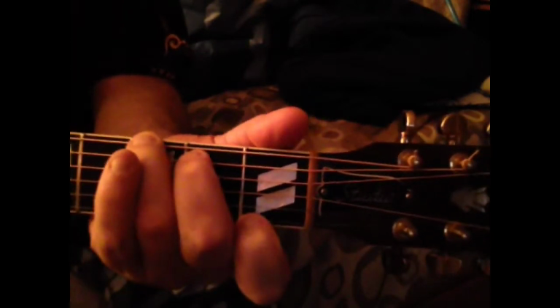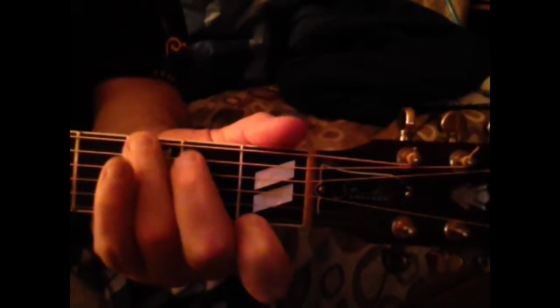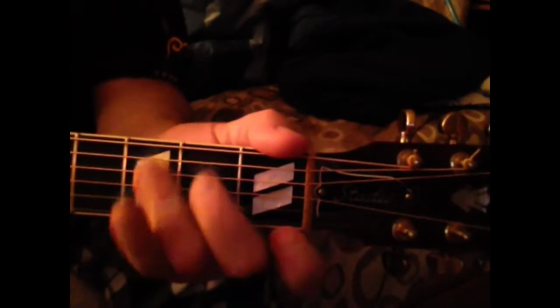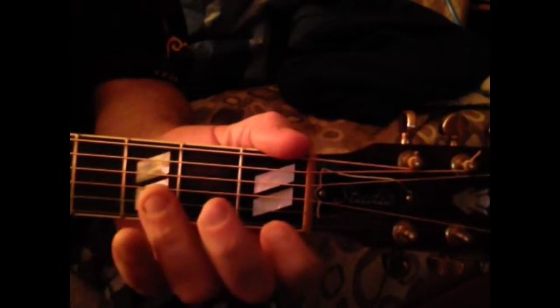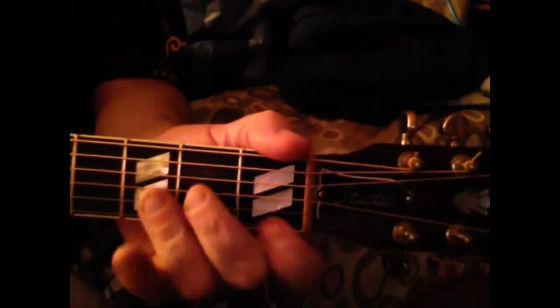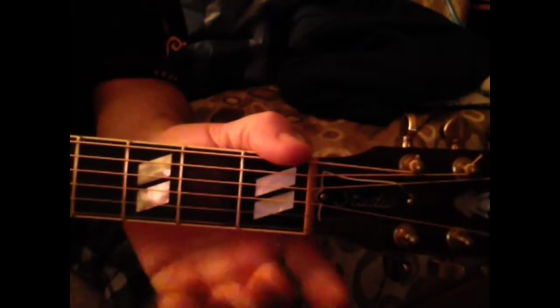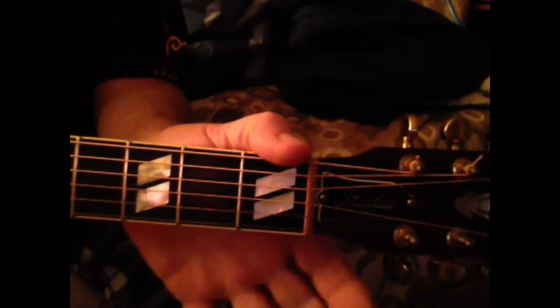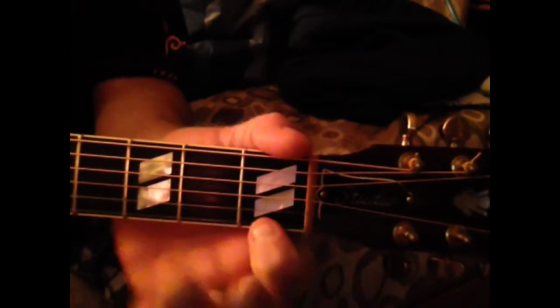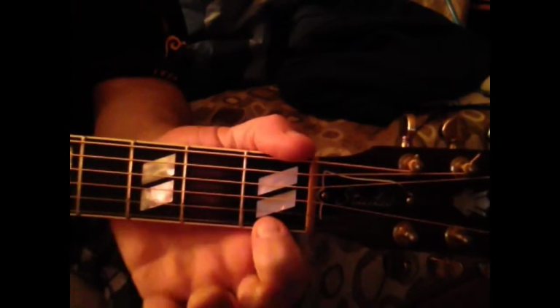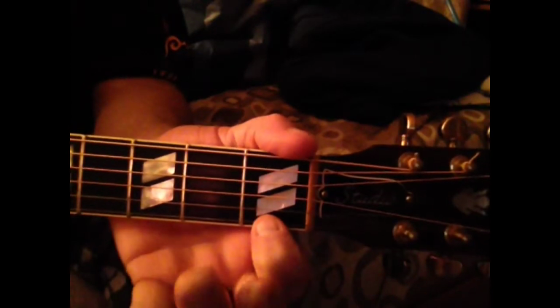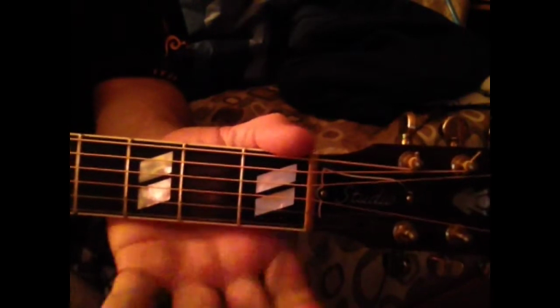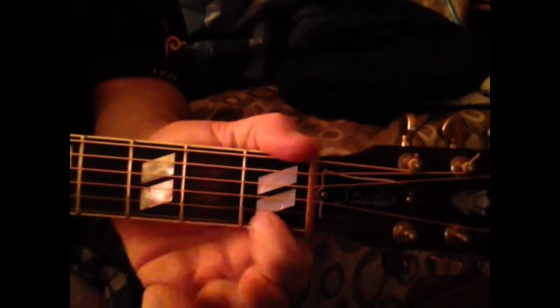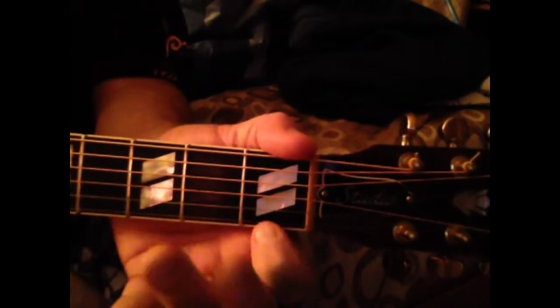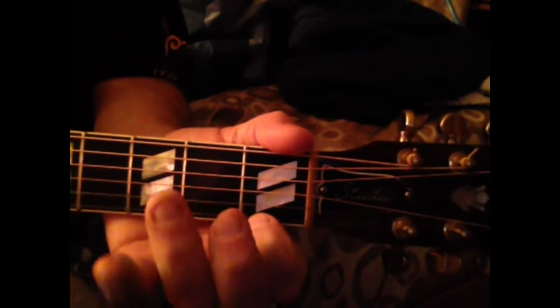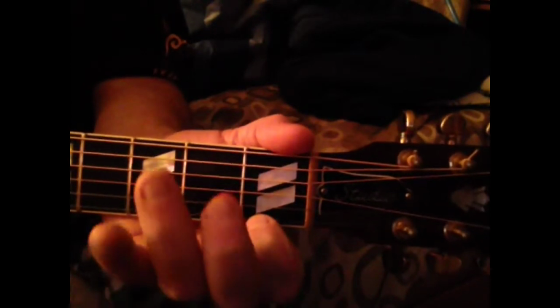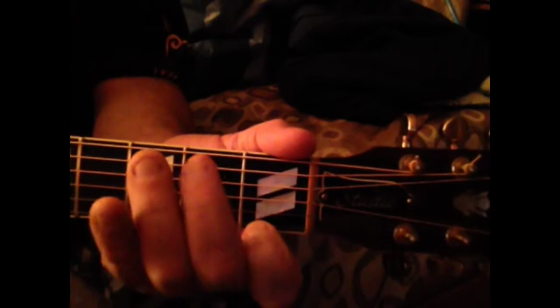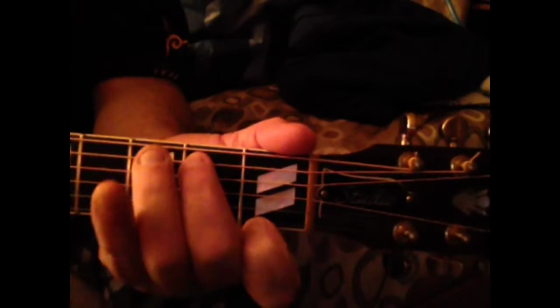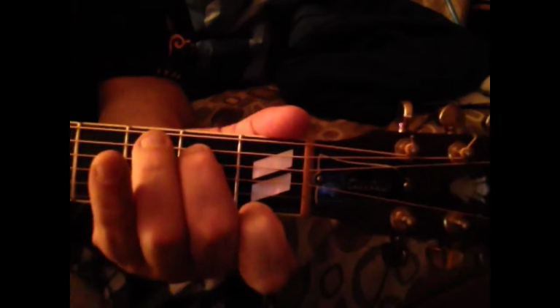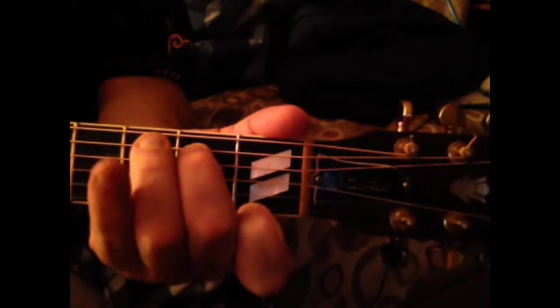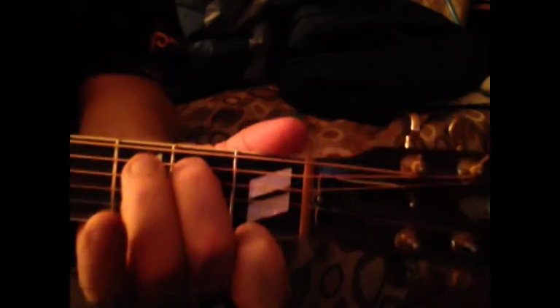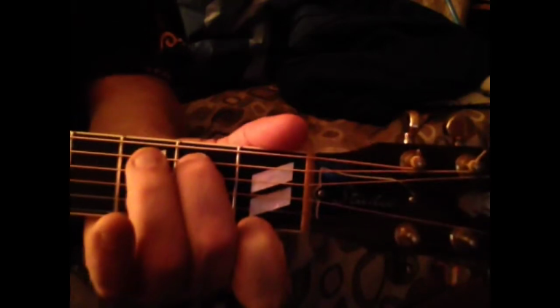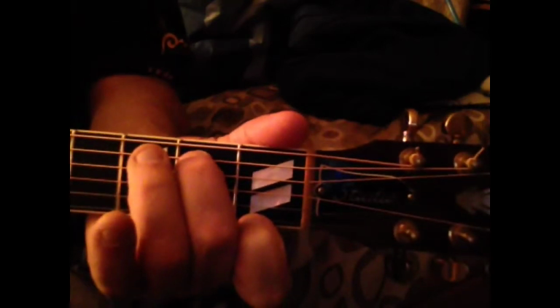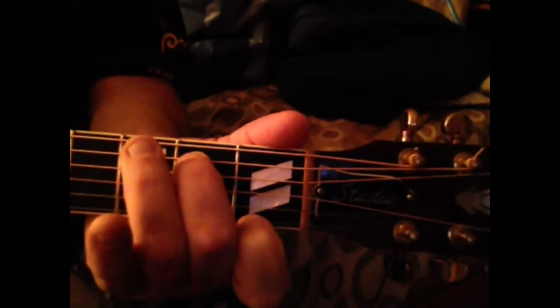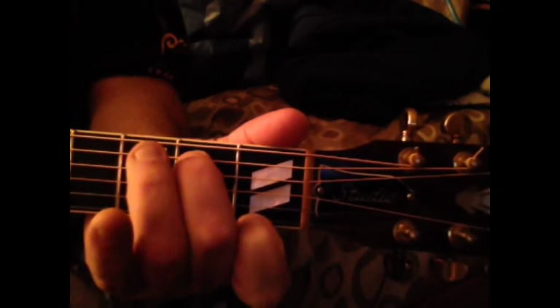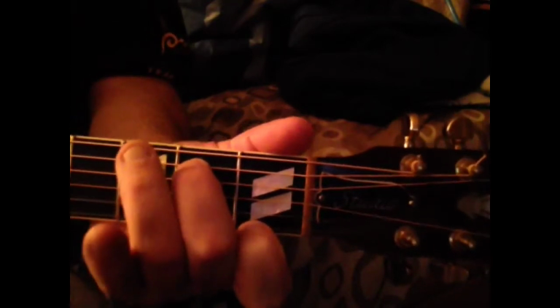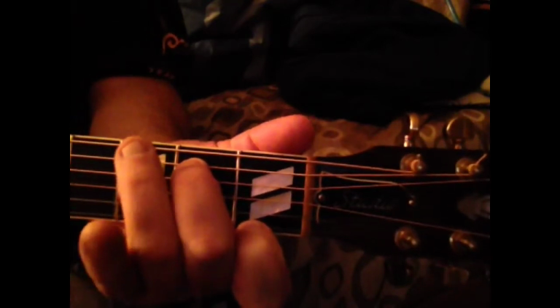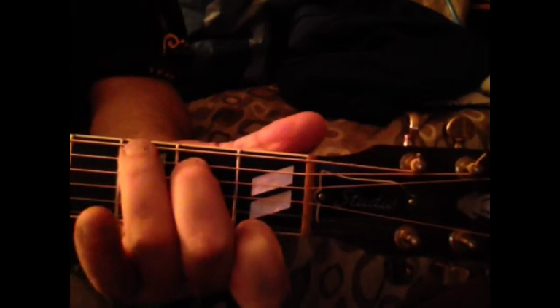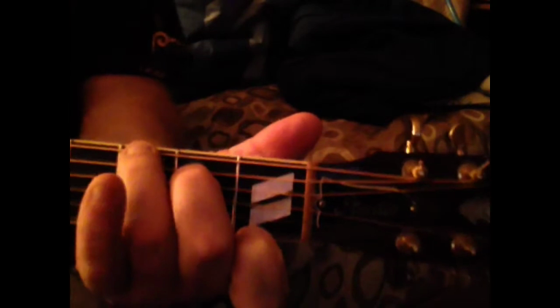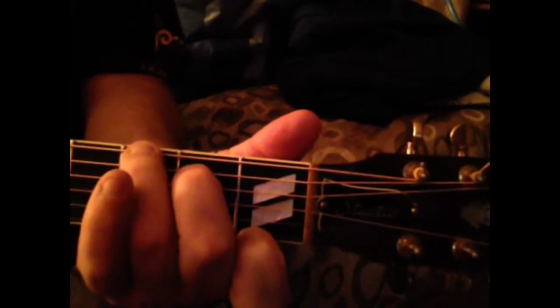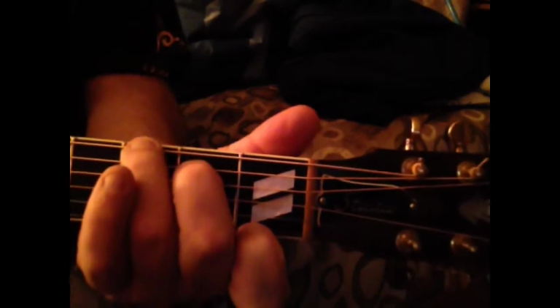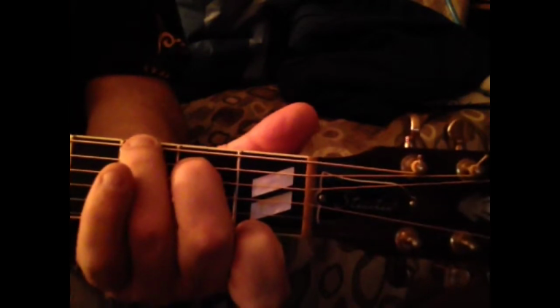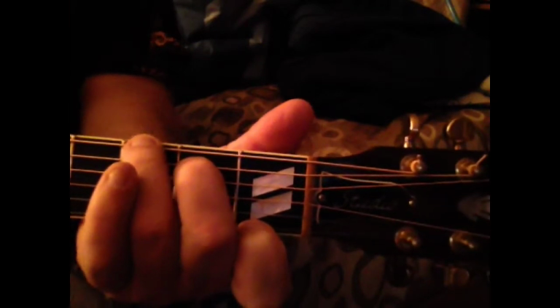G7 starts first fret, first string, first finger. Then it goes up, second fret, fifth string, second finger. And then the third fret, sixth string, third finger.